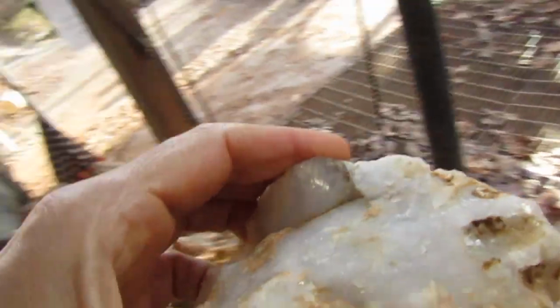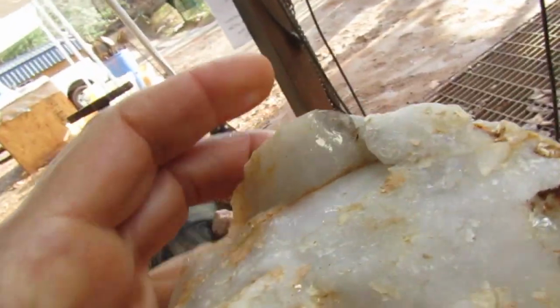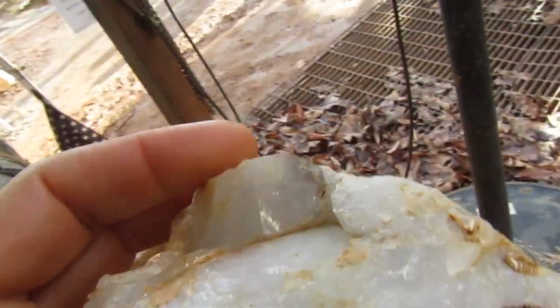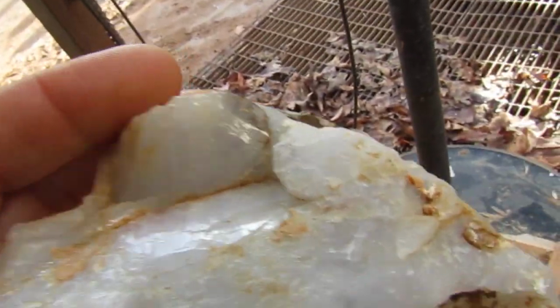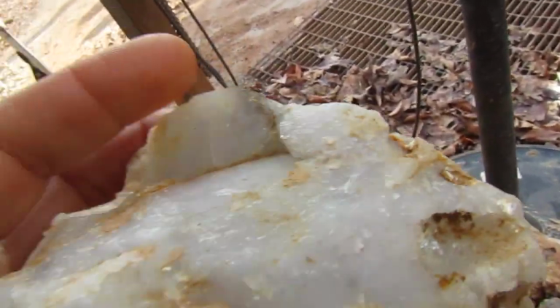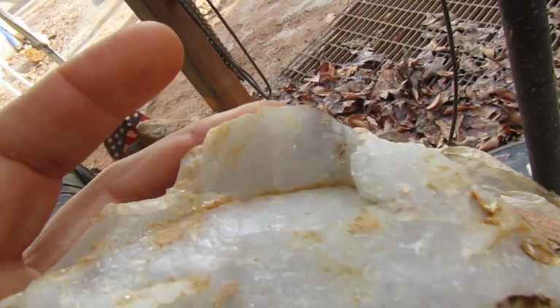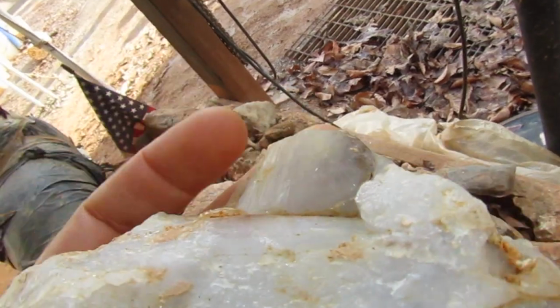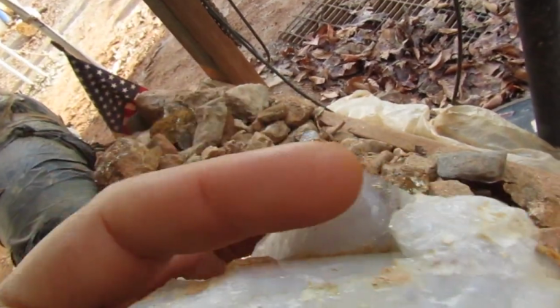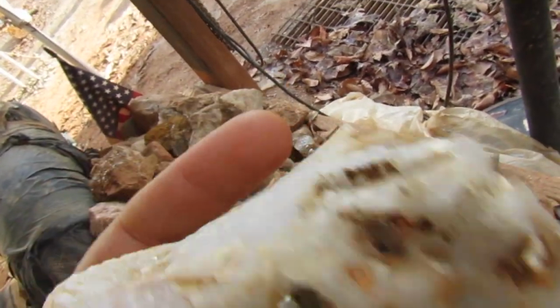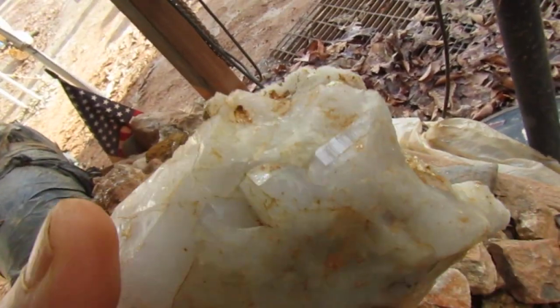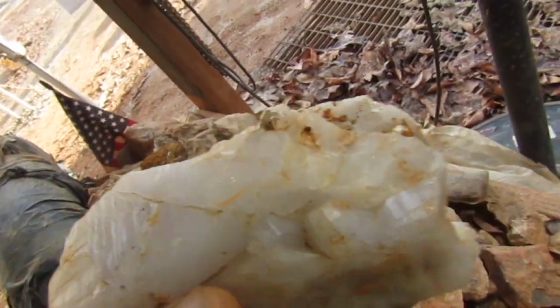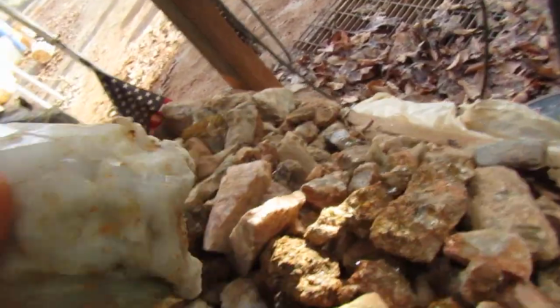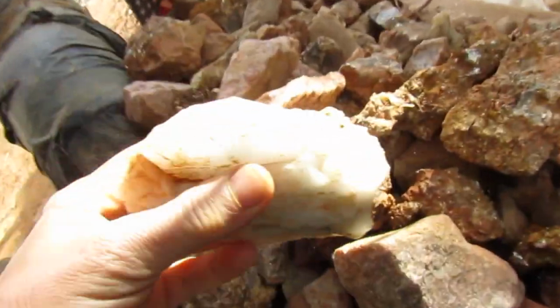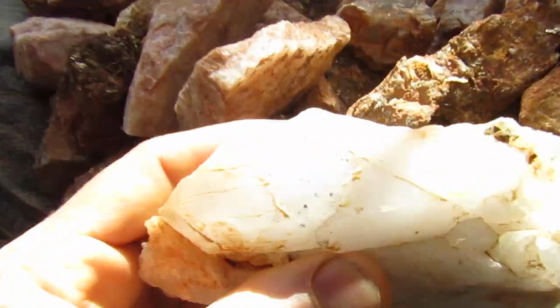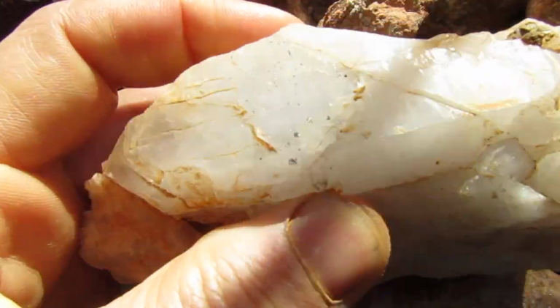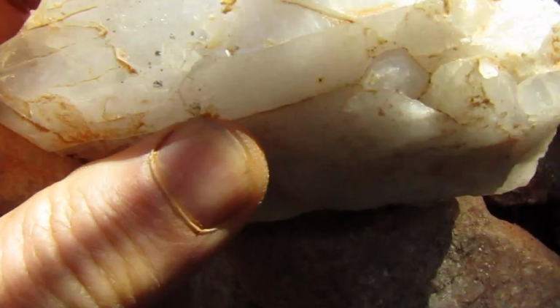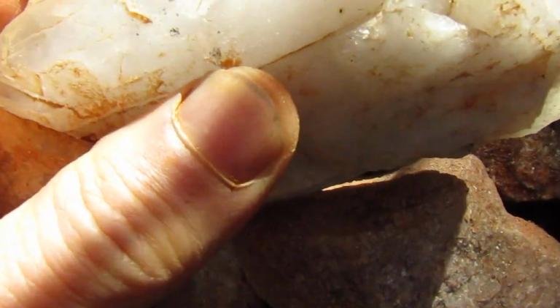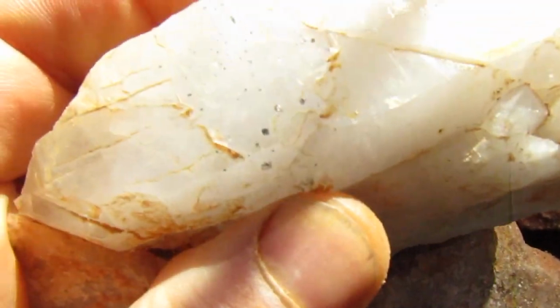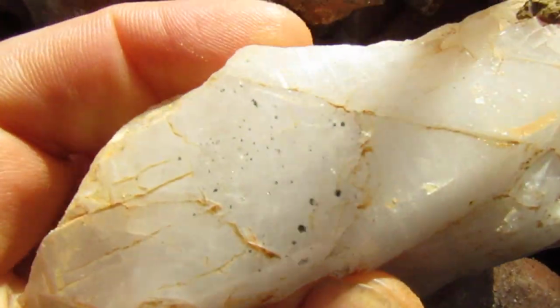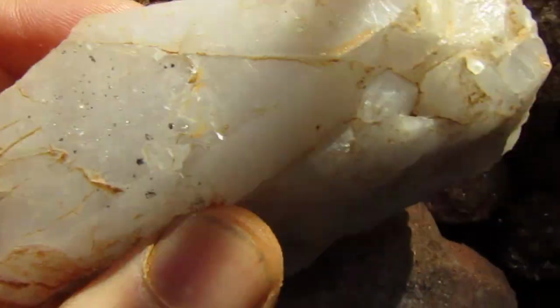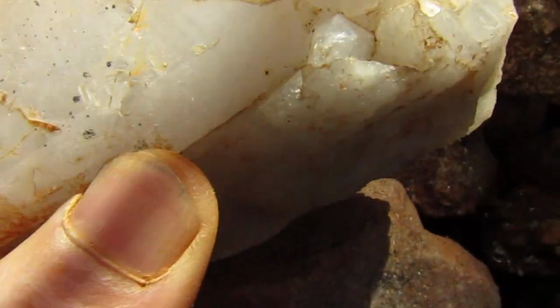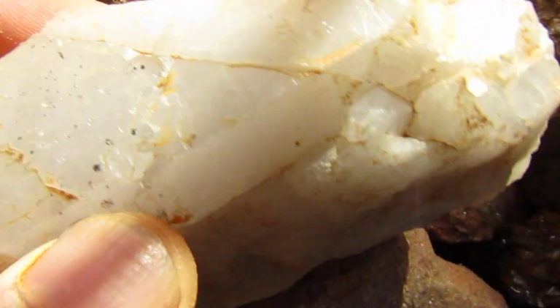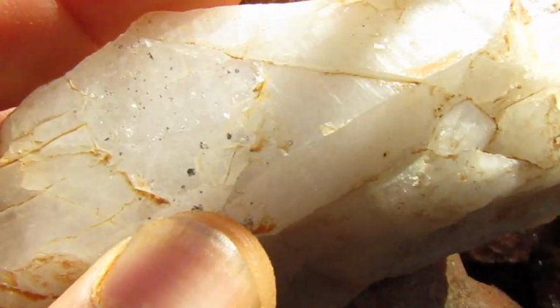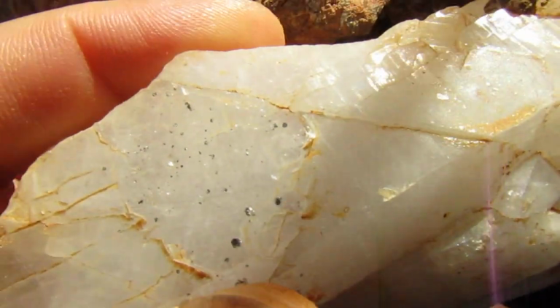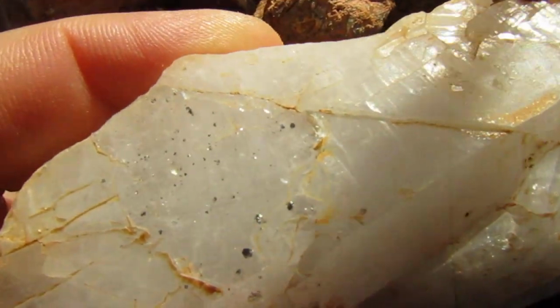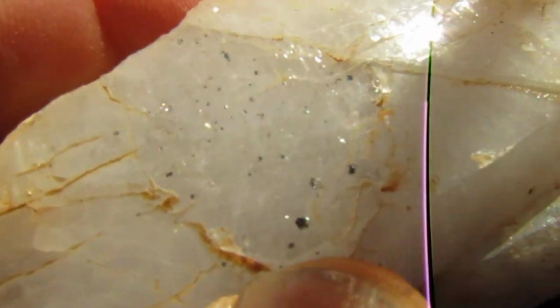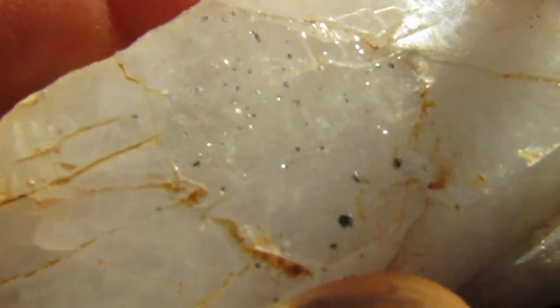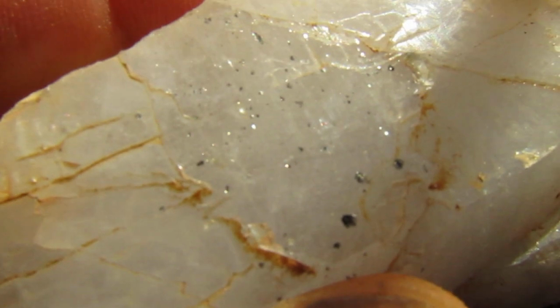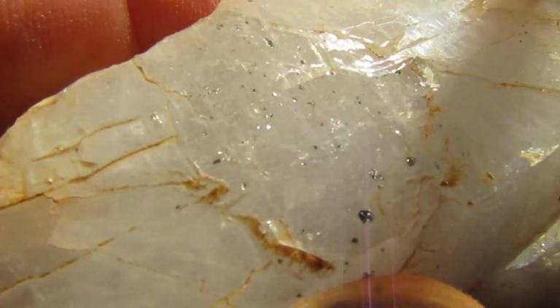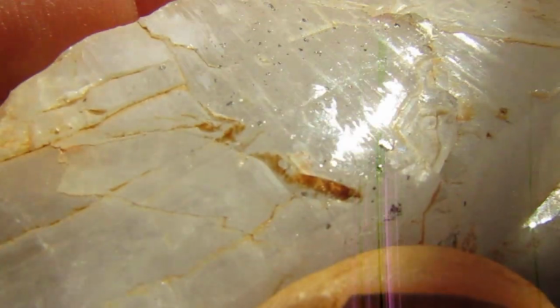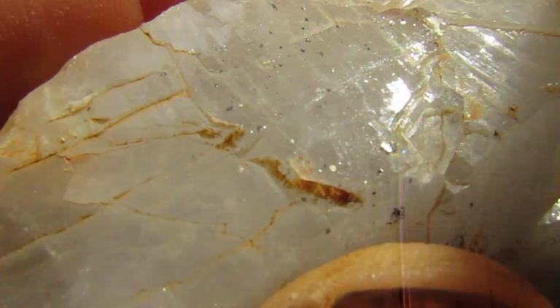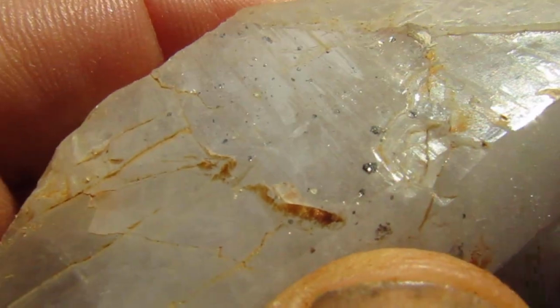Got this nice big chunk of cap rock. You can see there's some facing, but more of those inclusions of hematite and pyrite.